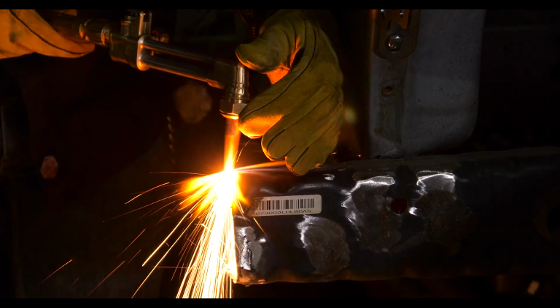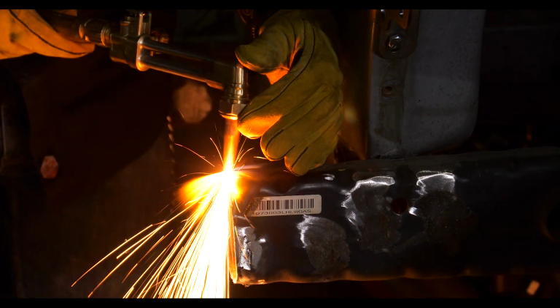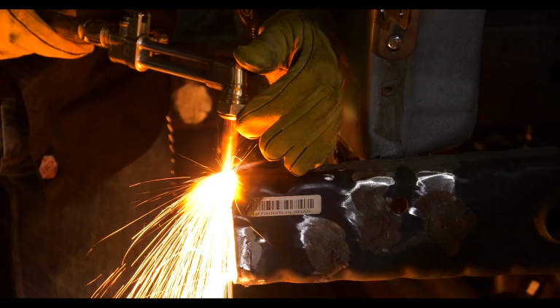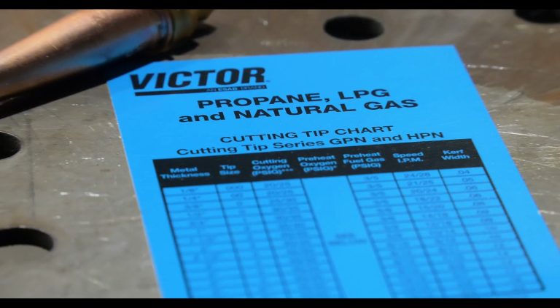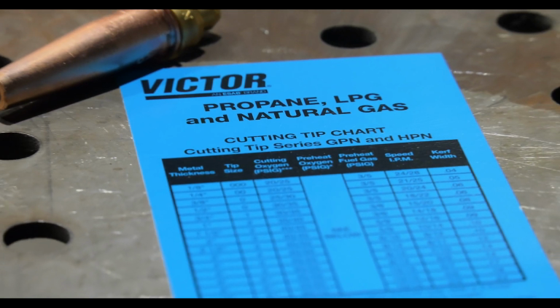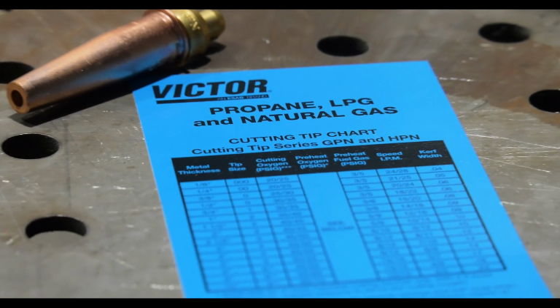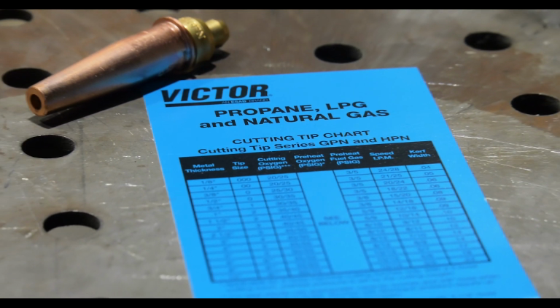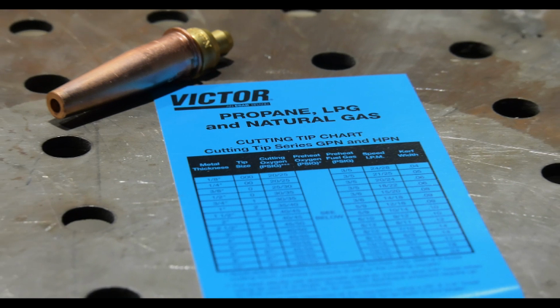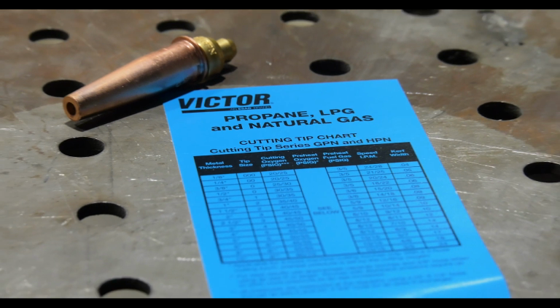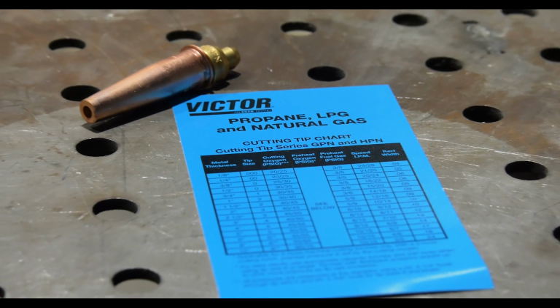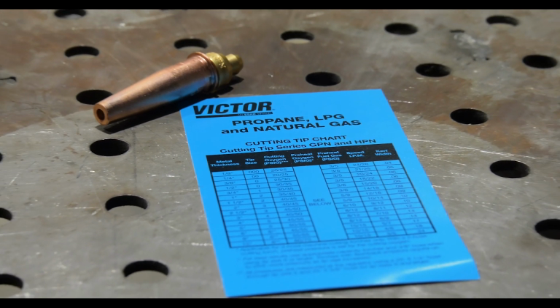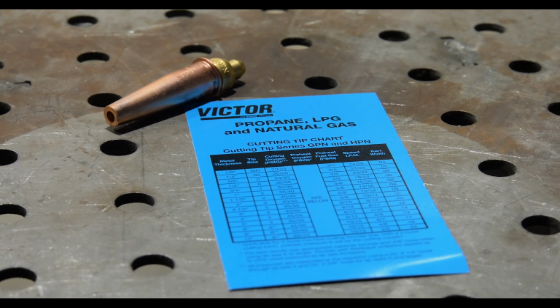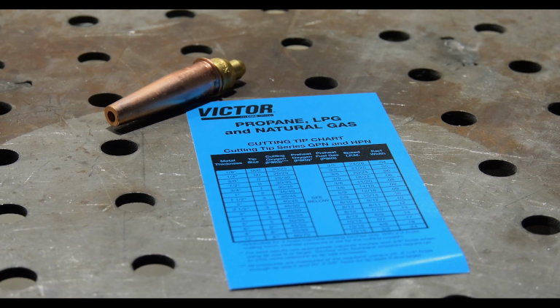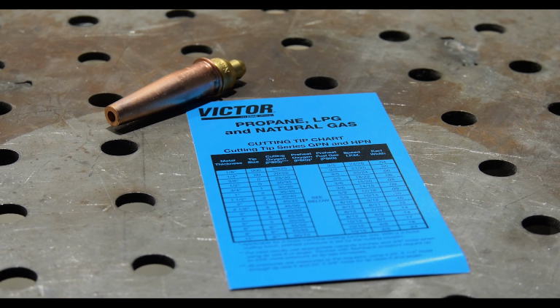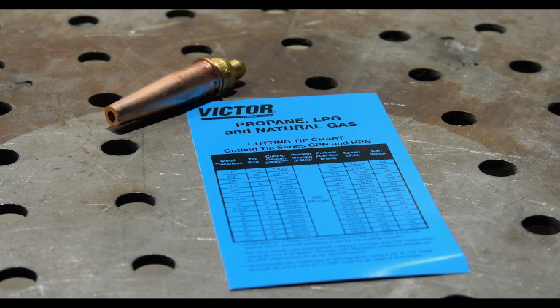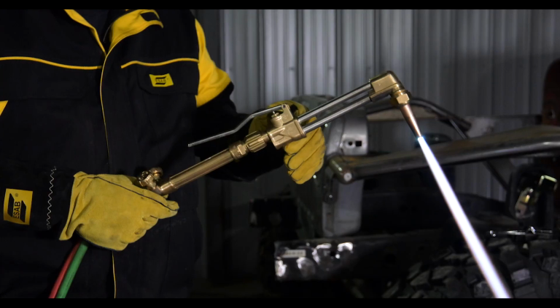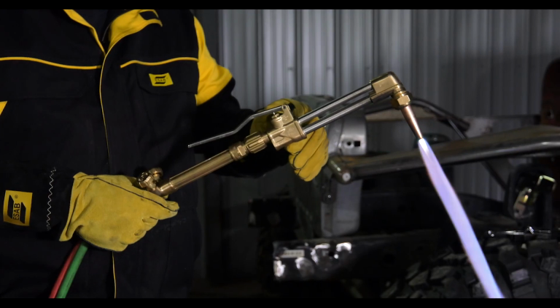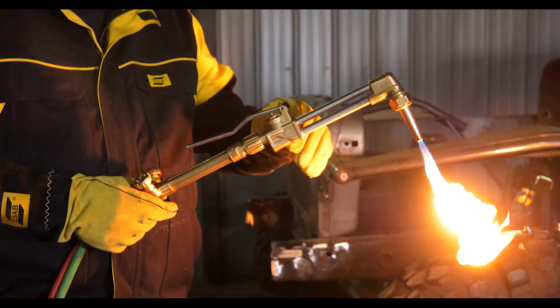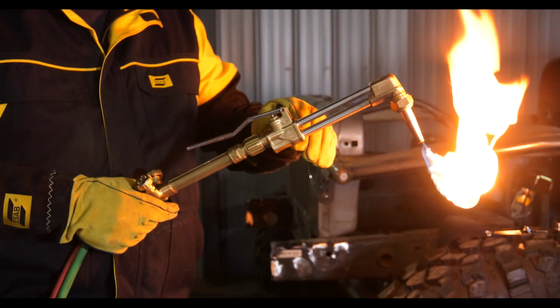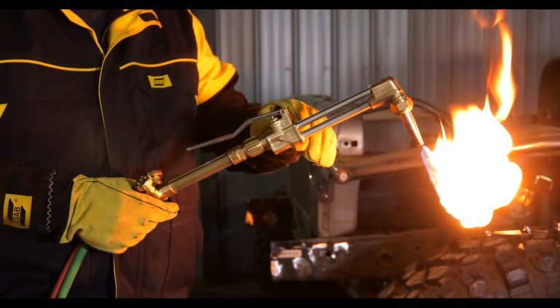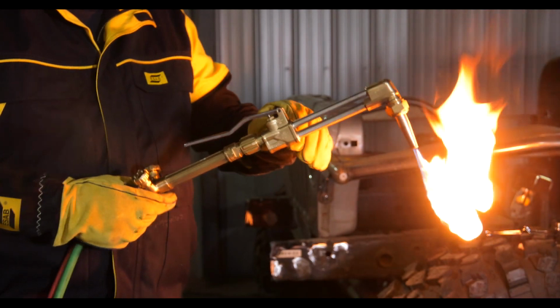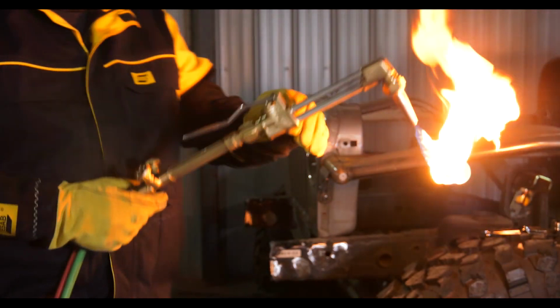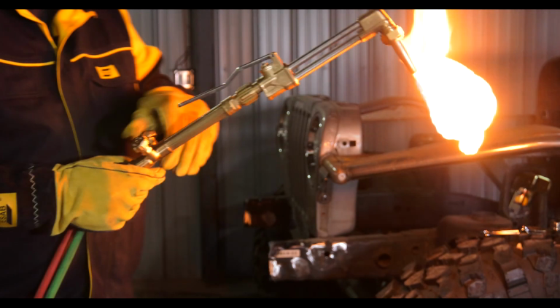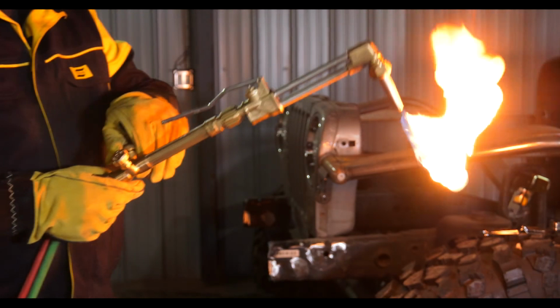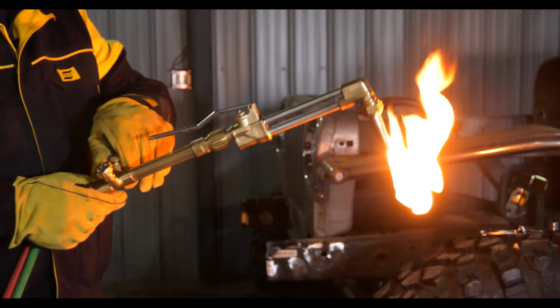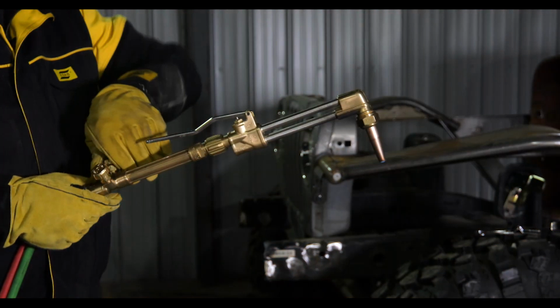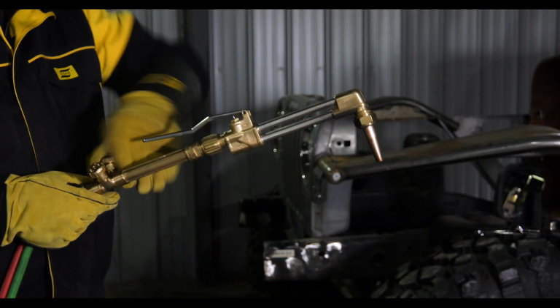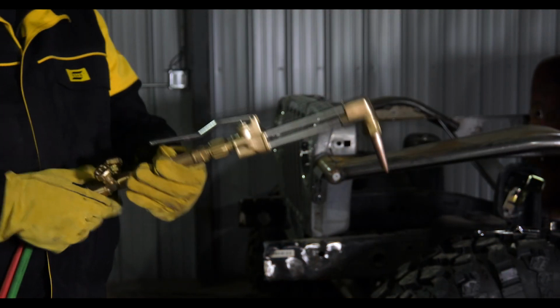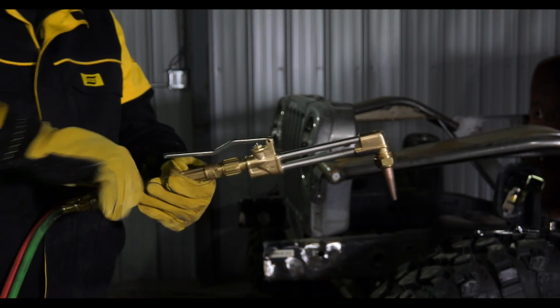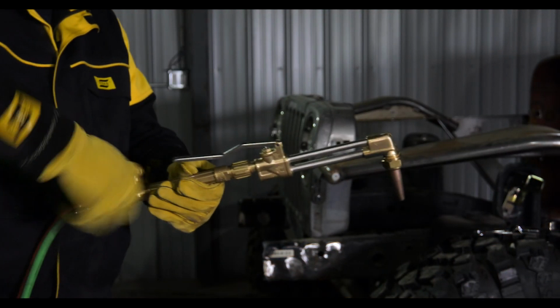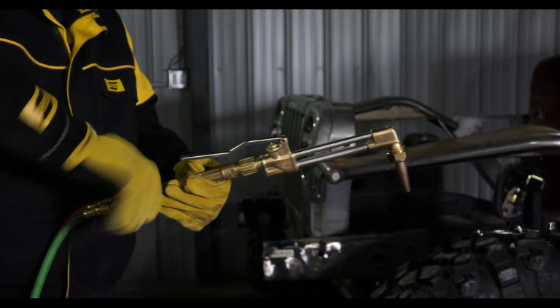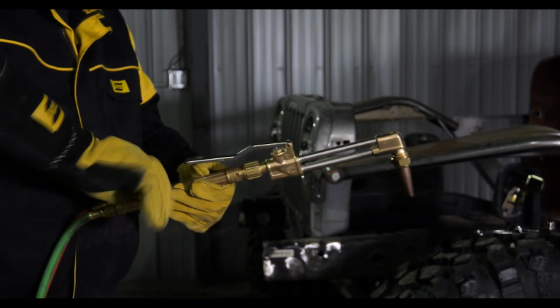There is a different cutting and heating chart that you will need to follow to set your pressures, but aside from that, the technique is the exact same as any other fuel gas.